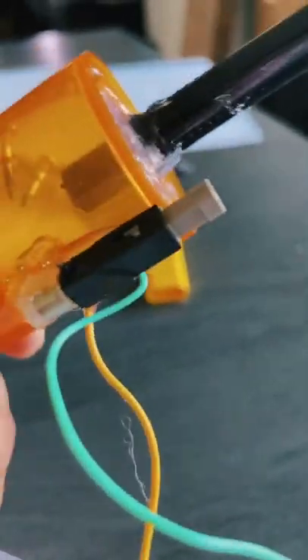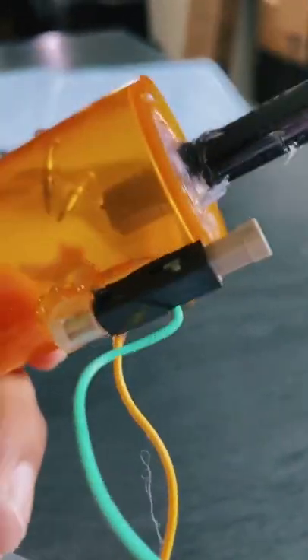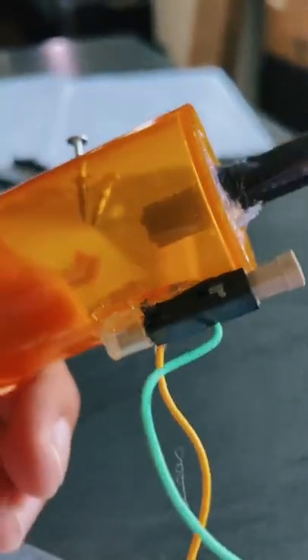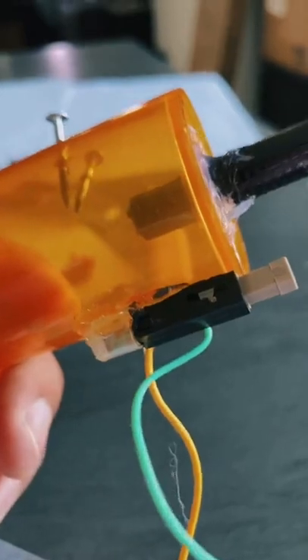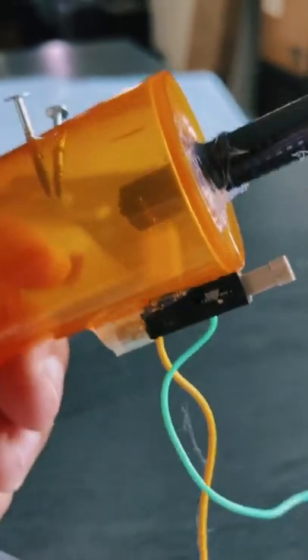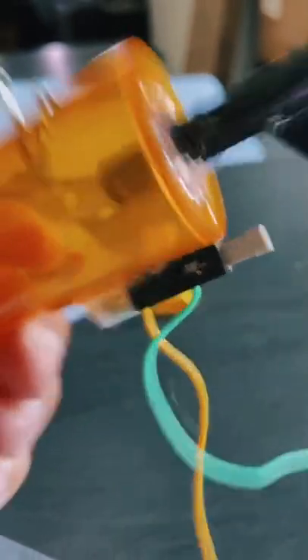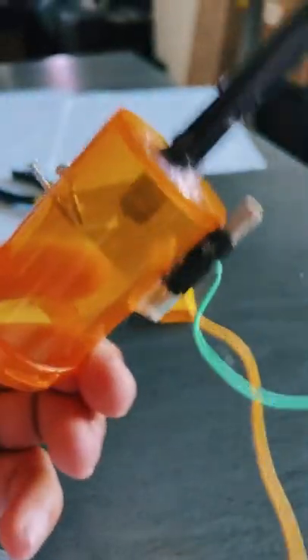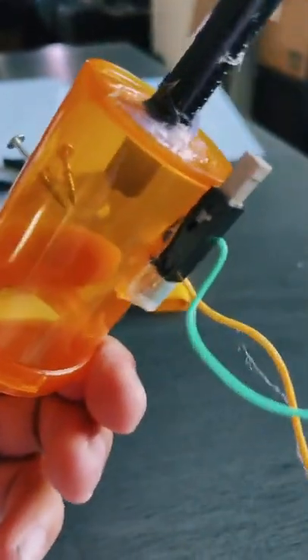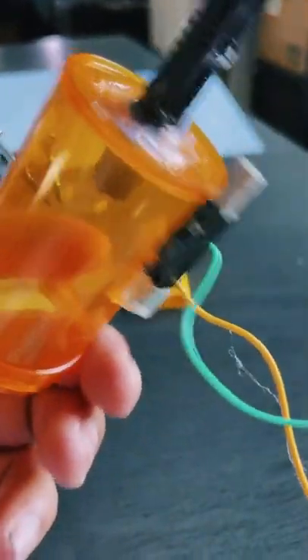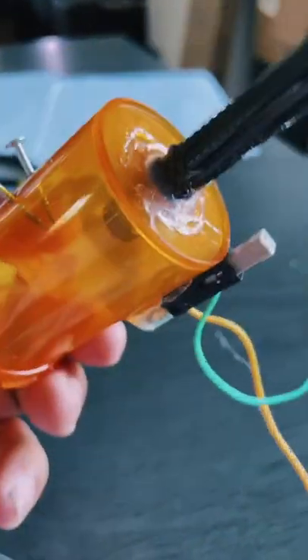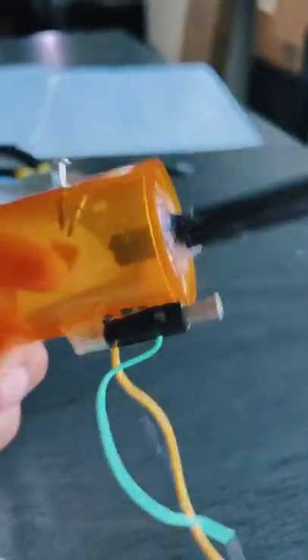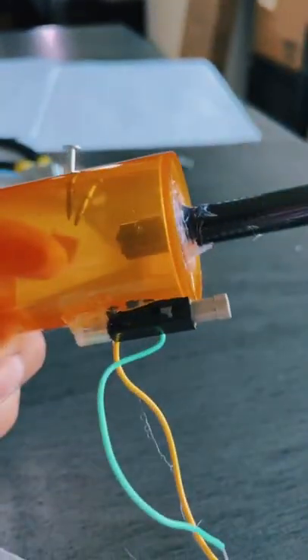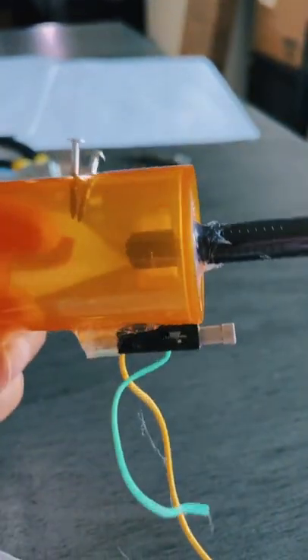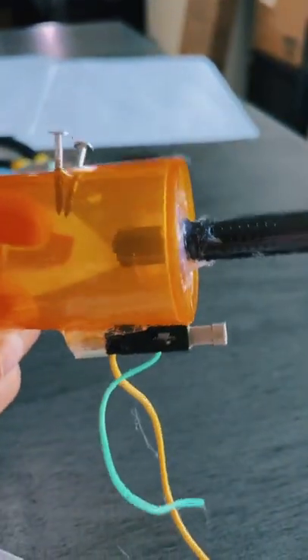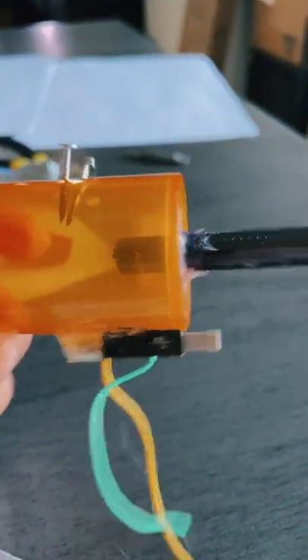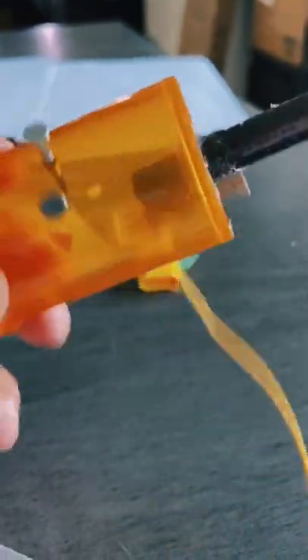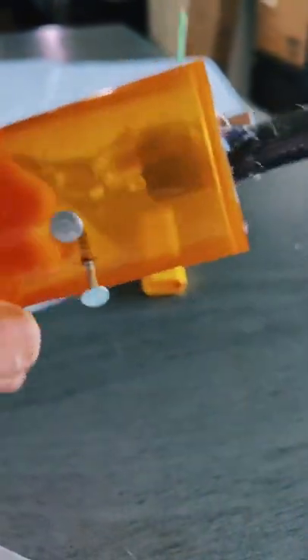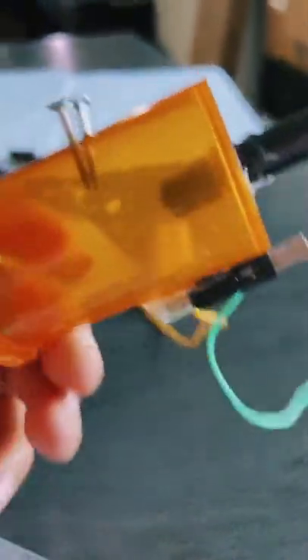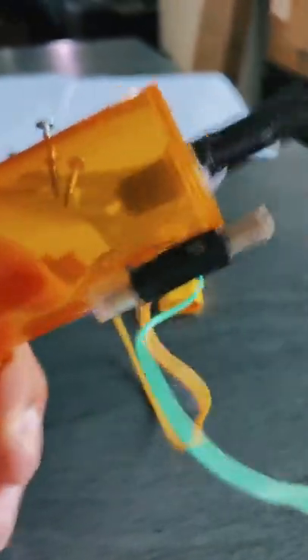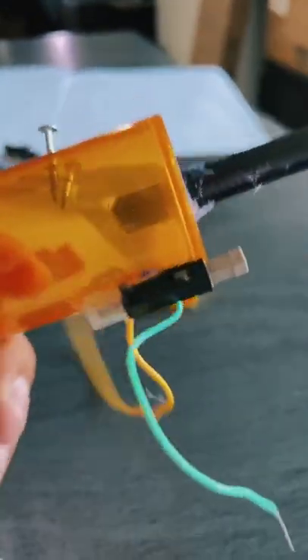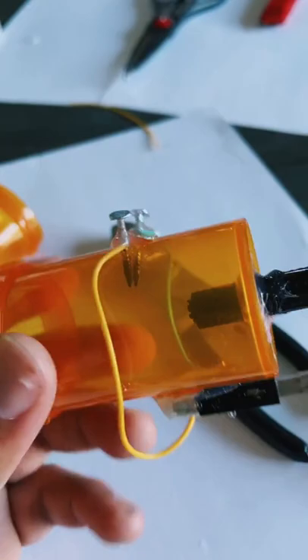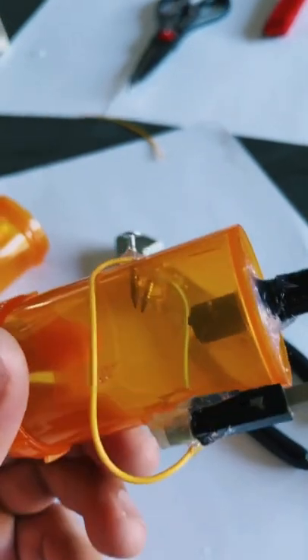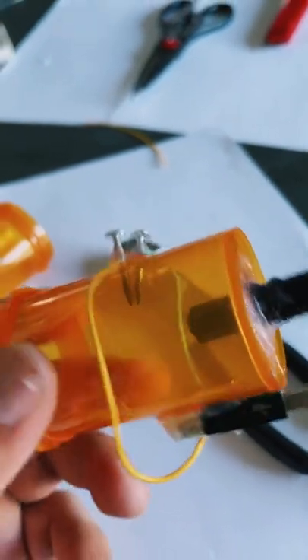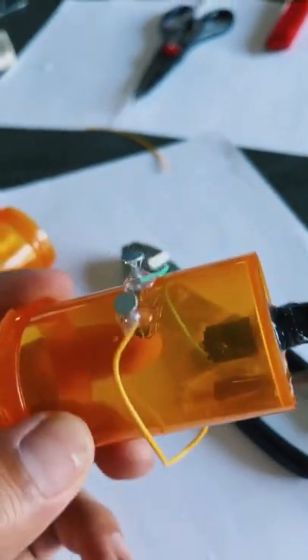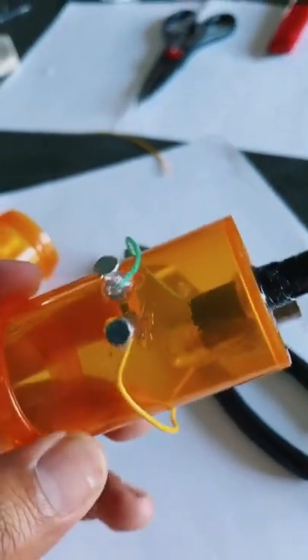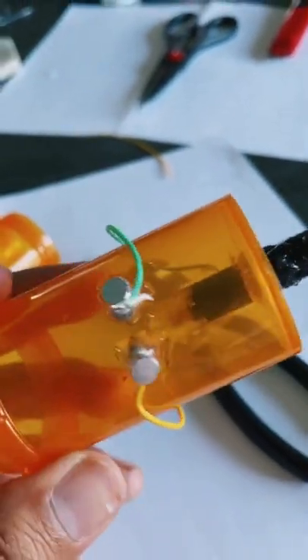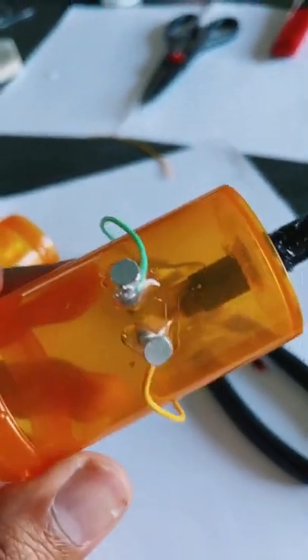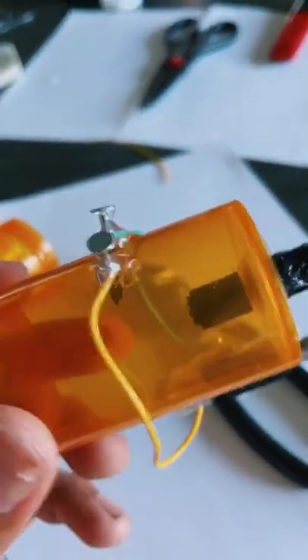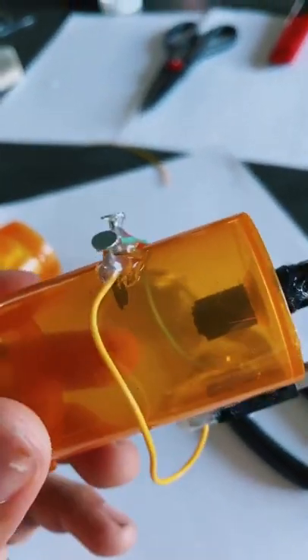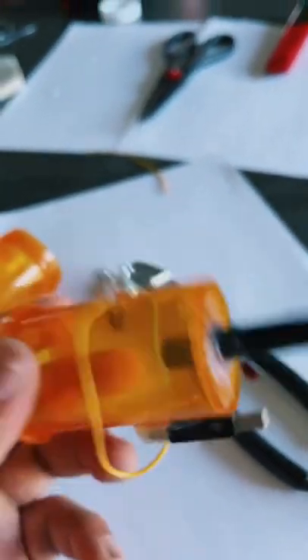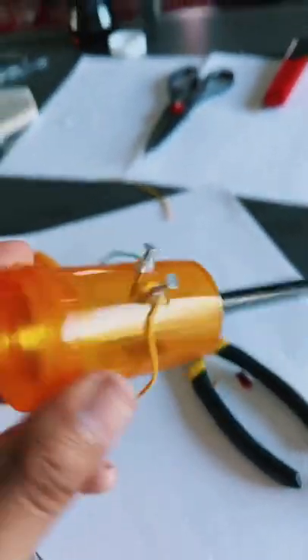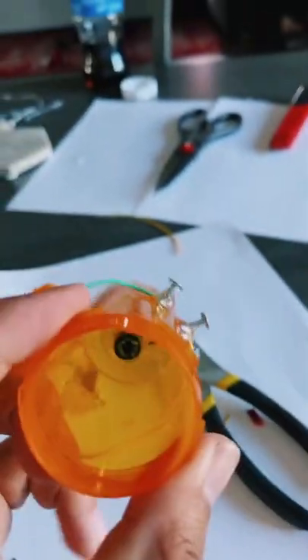We put it at the bottom just for aesthetics, but you can do it wherever you want. Then you're just gonna hot glue the wires to the nails just like this.